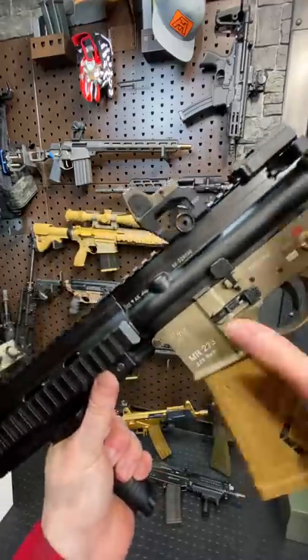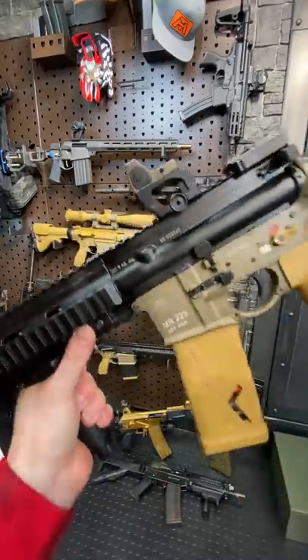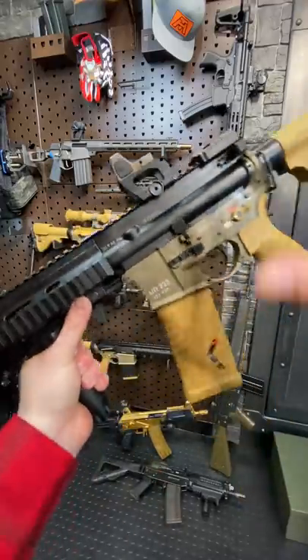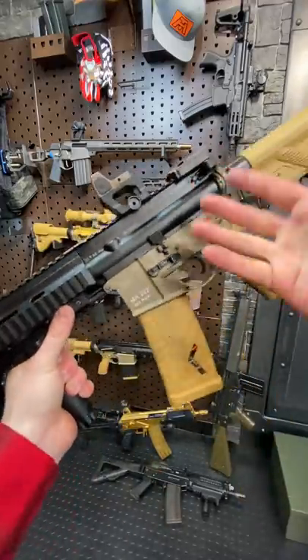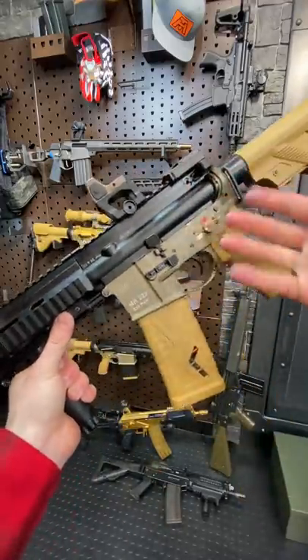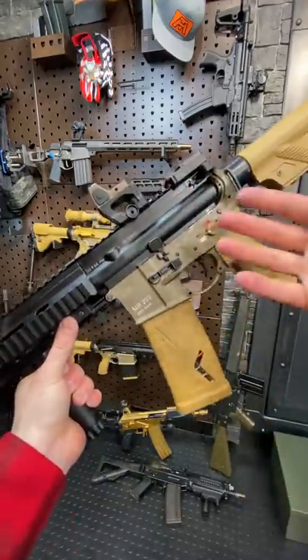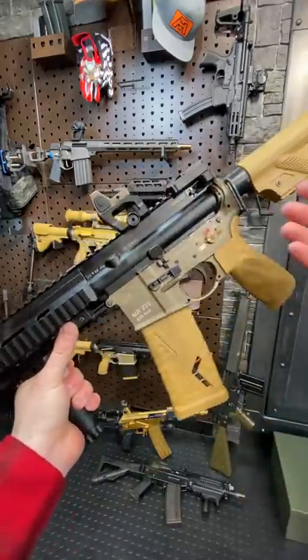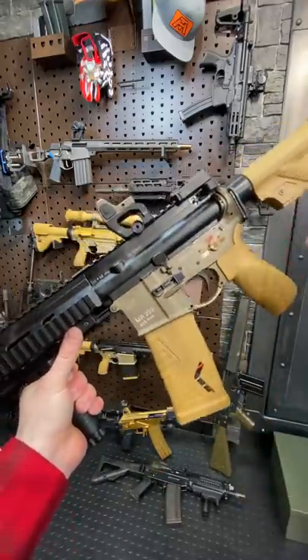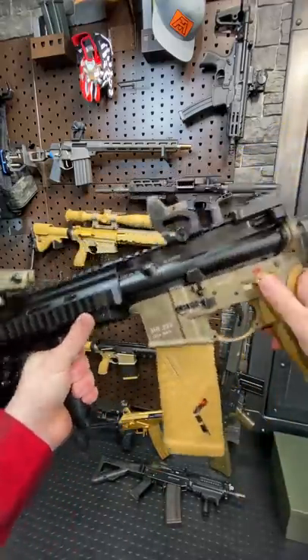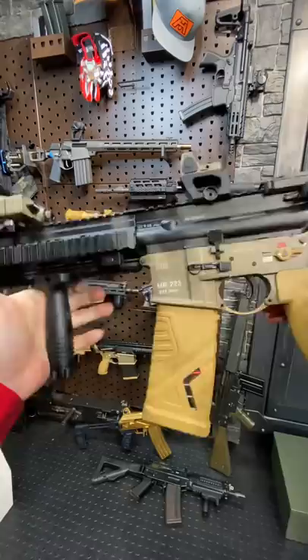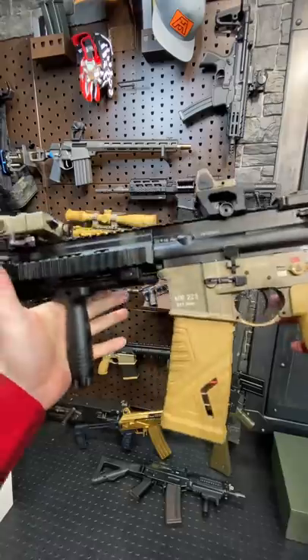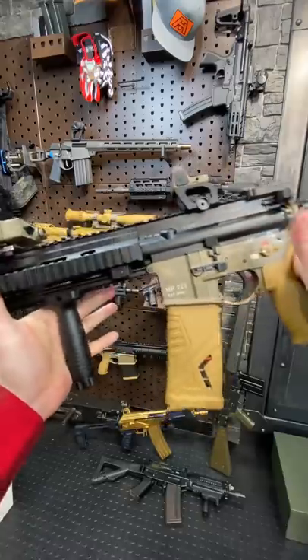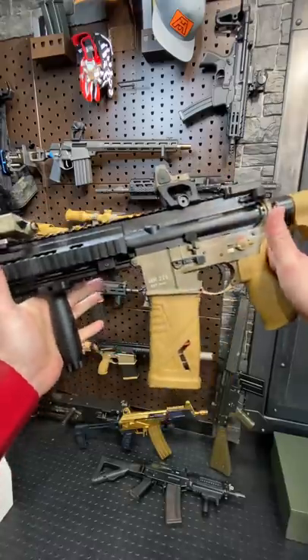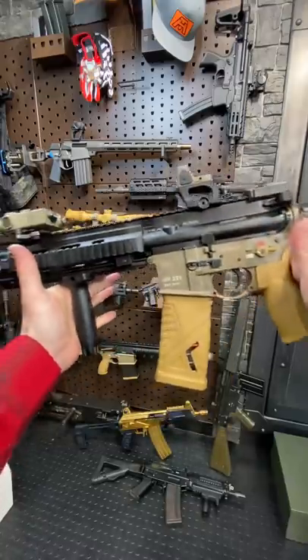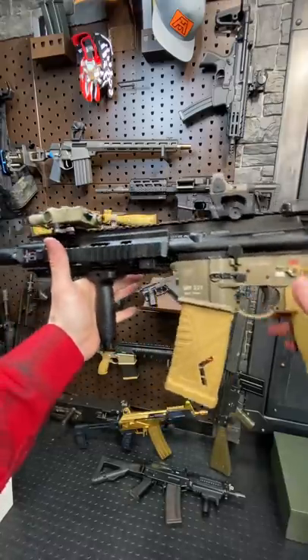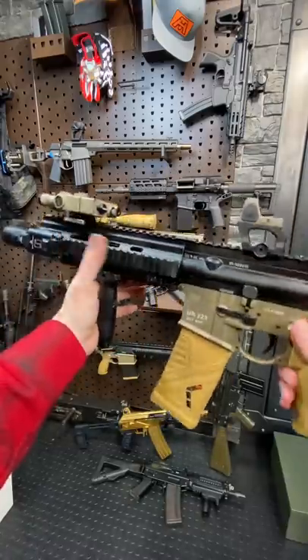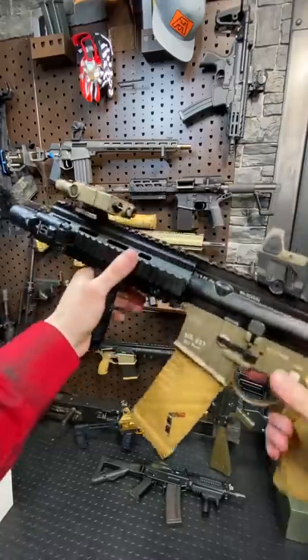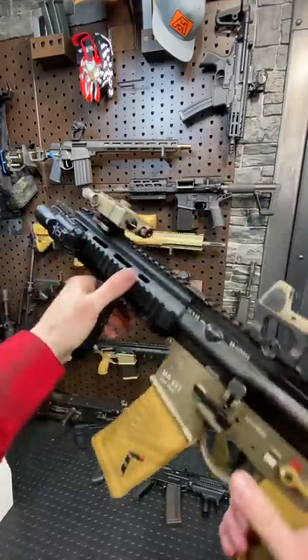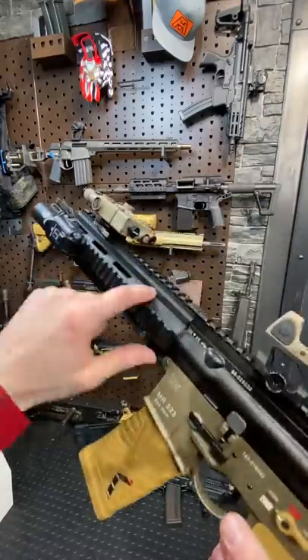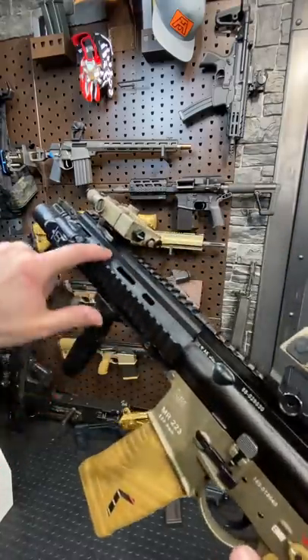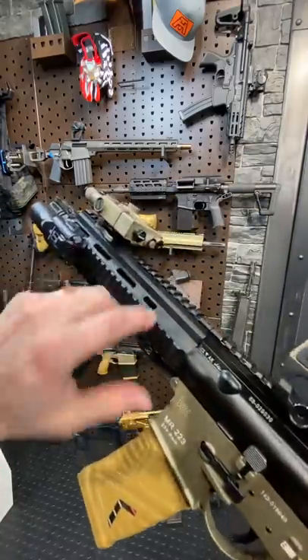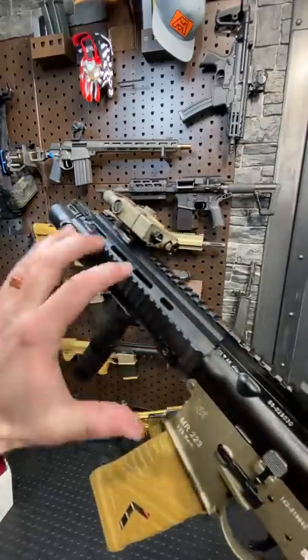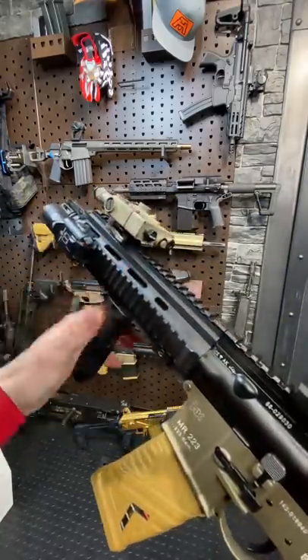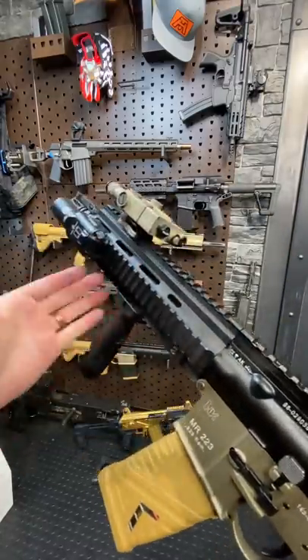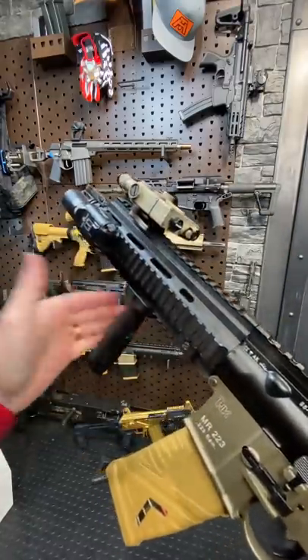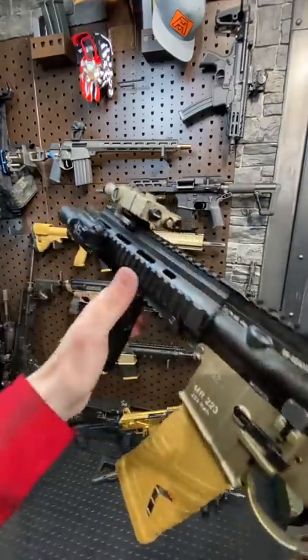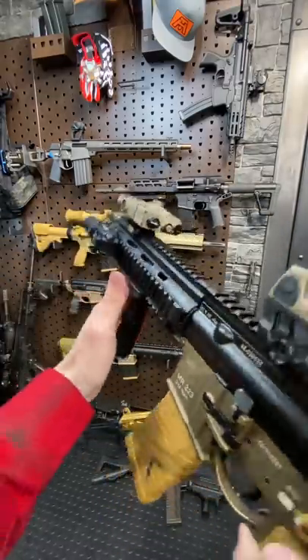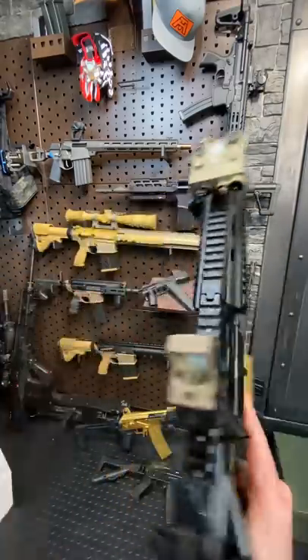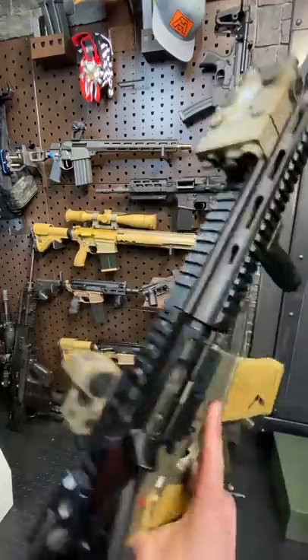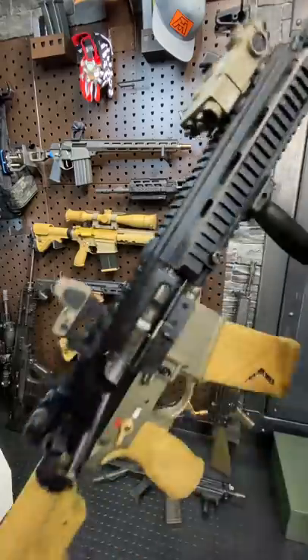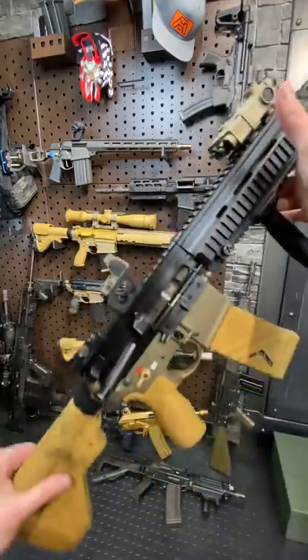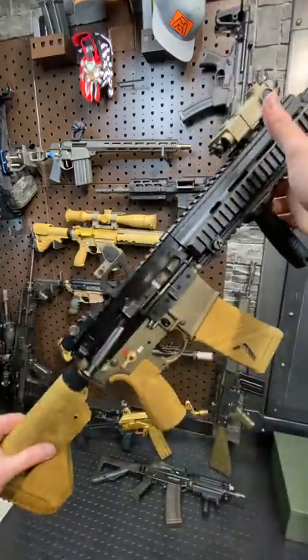The reason this thing came on the scene in 2004 — the big thing back then was that it was piston-driven. Under the hood here we have a piston system. Larry Vickers helped design this big bad beauty.